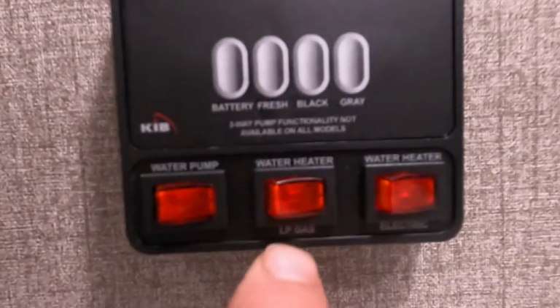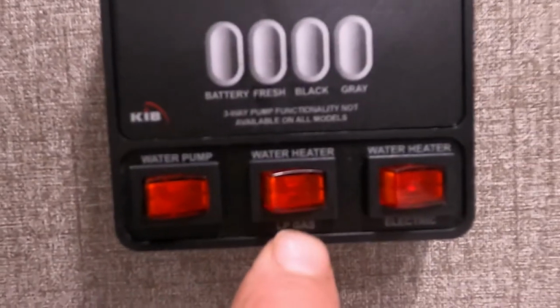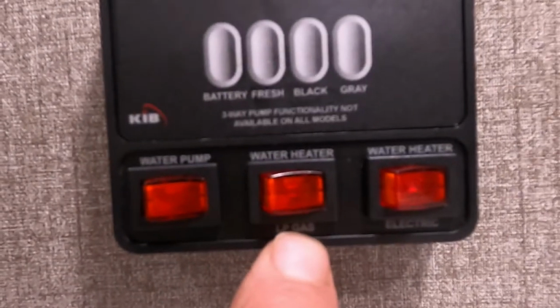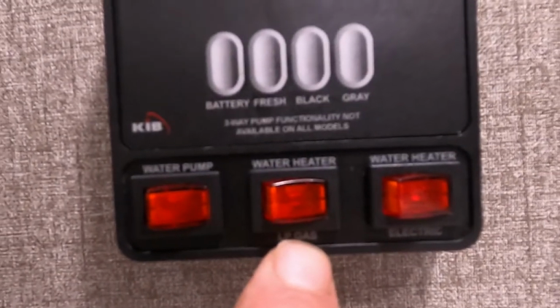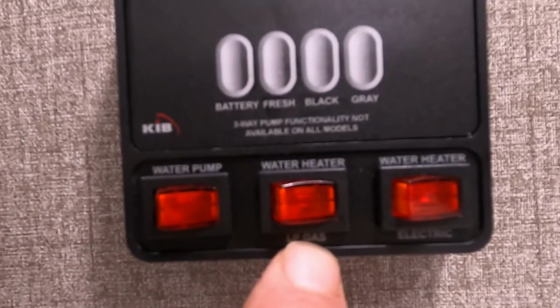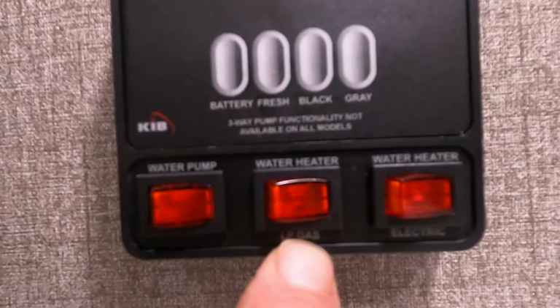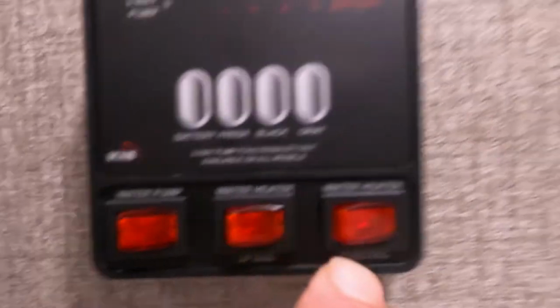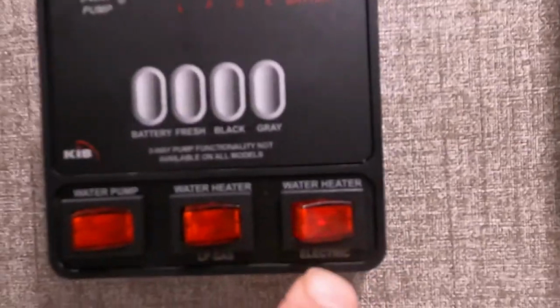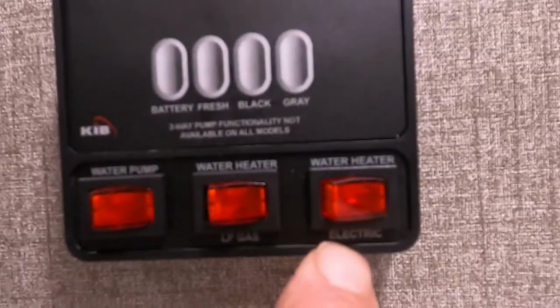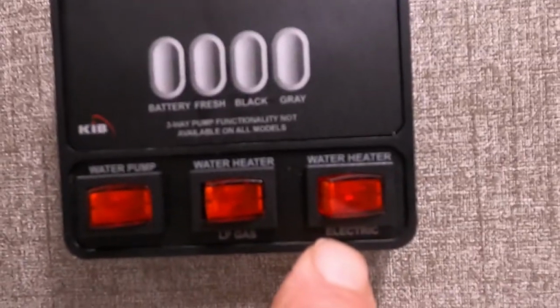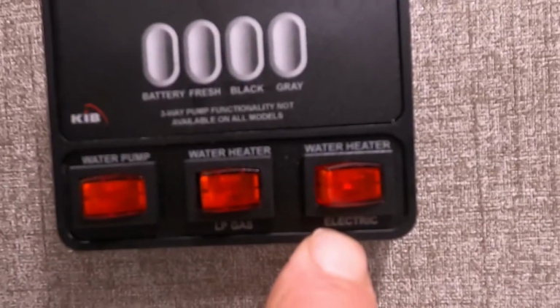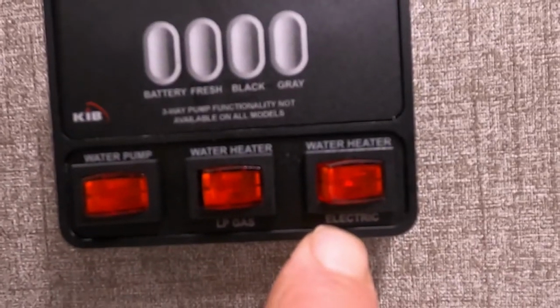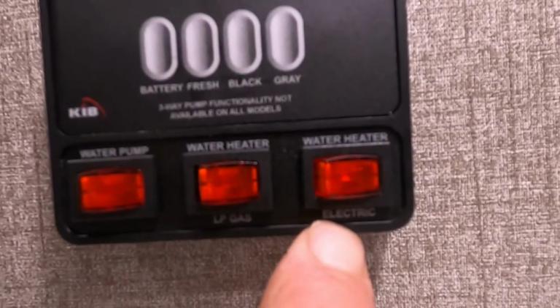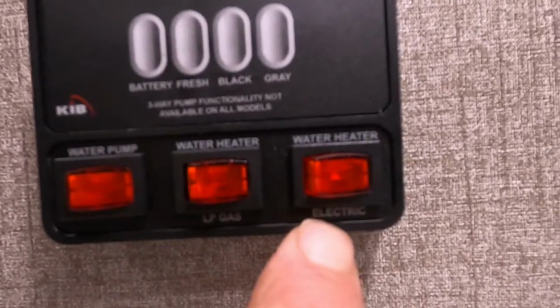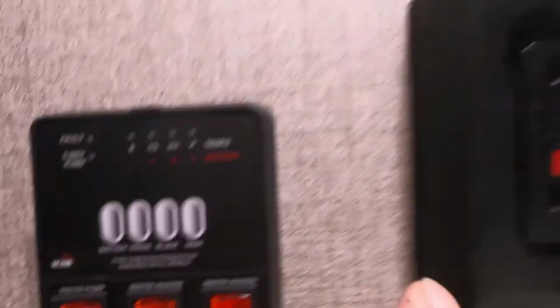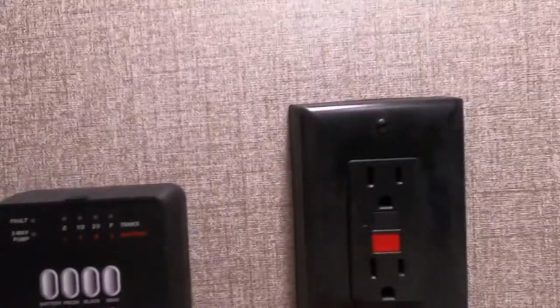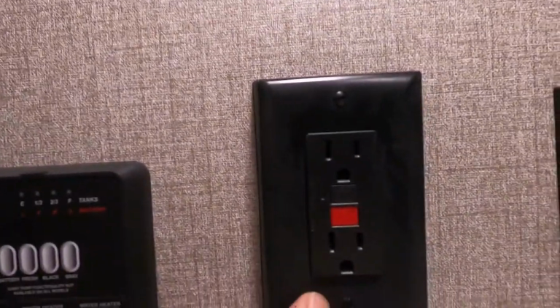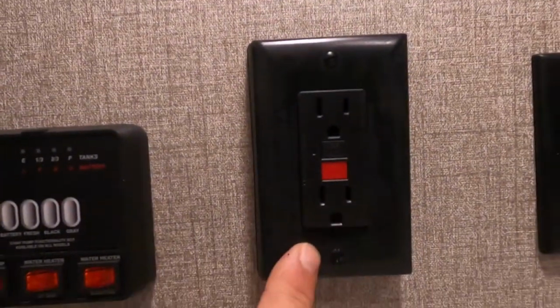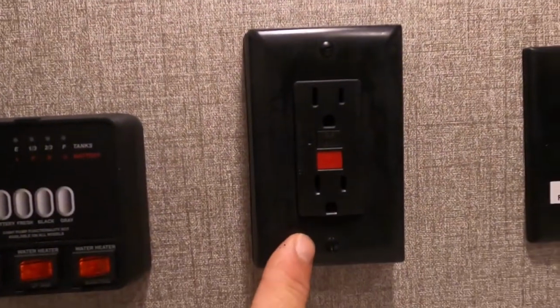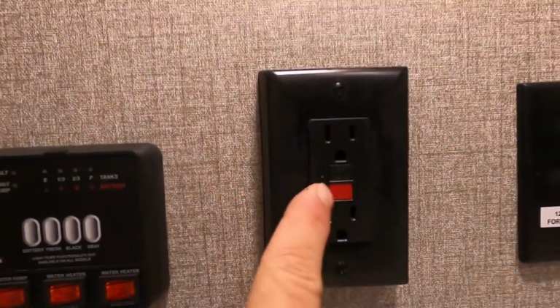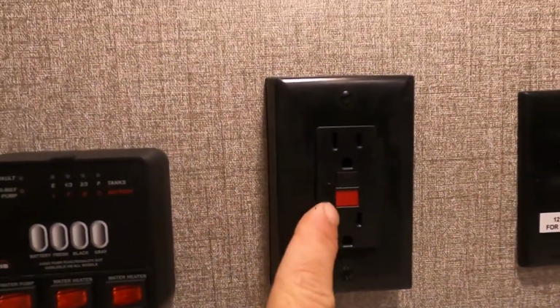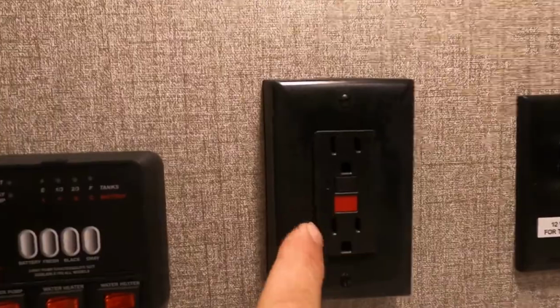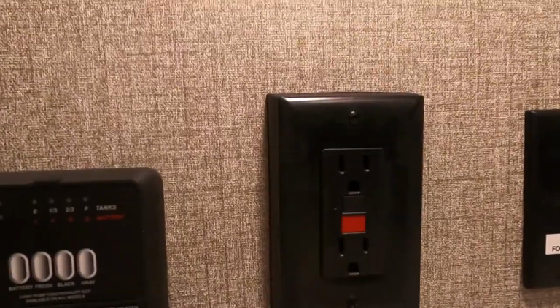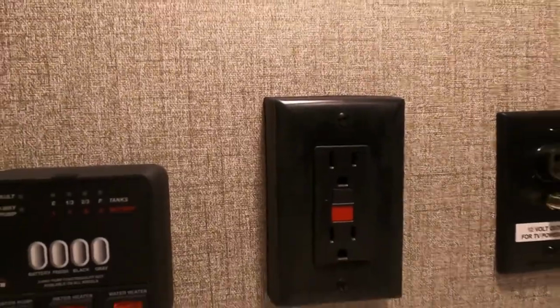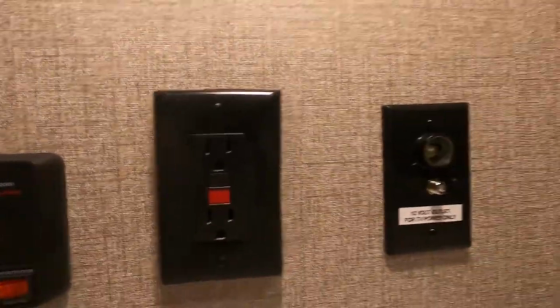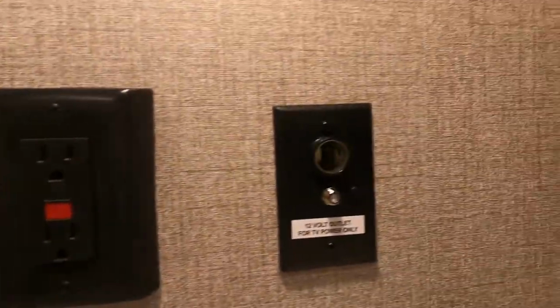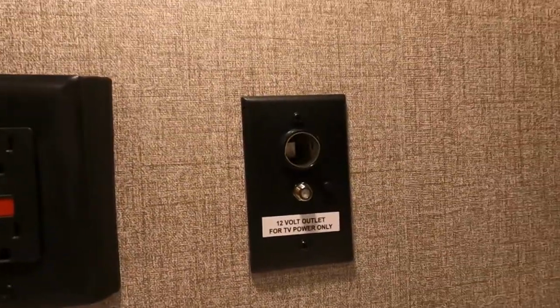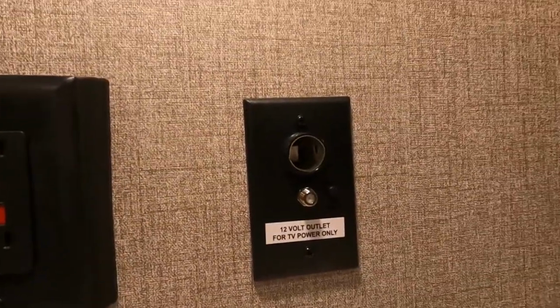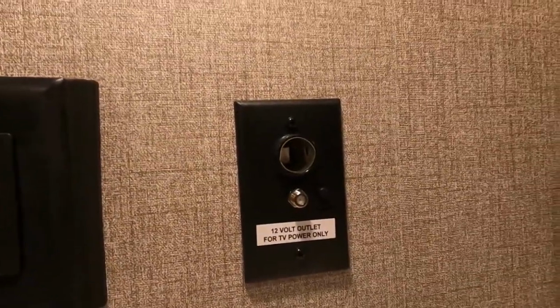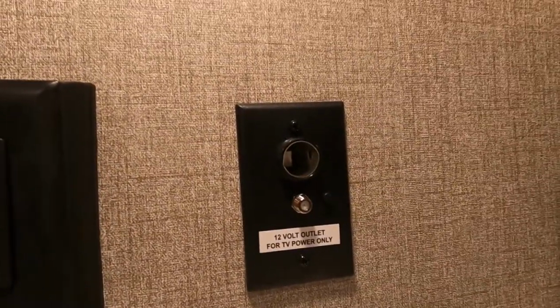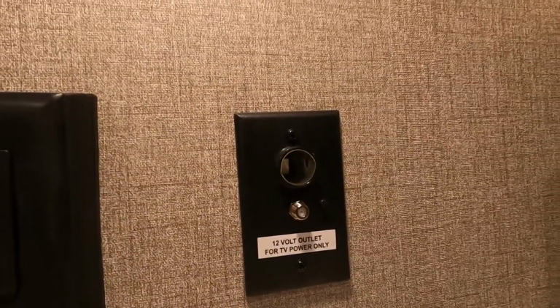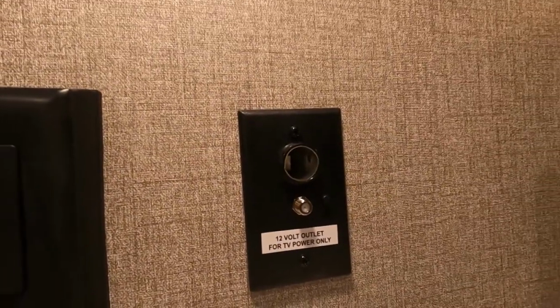Here's where you turn on your water heater — if you're hooked up to gas, use the gas water heater setting; if hooked up to electric, use that setting. Here's your 110 outlet with GFCI reset, and a 12-volt outlet for the TV.